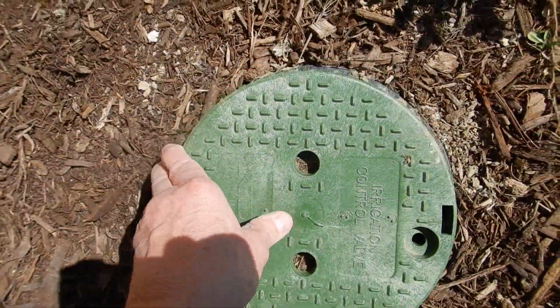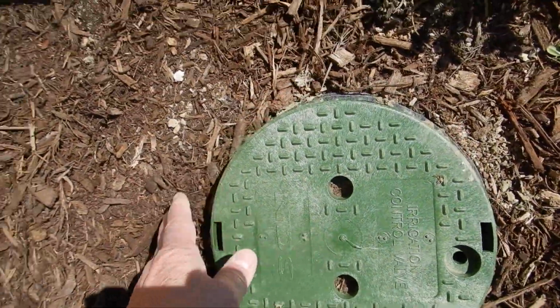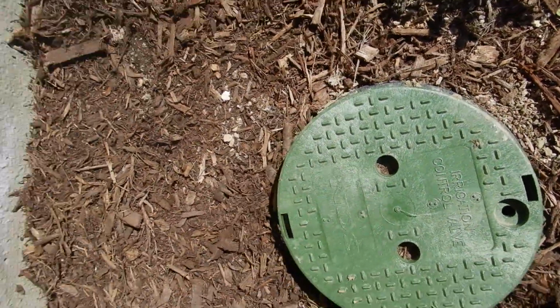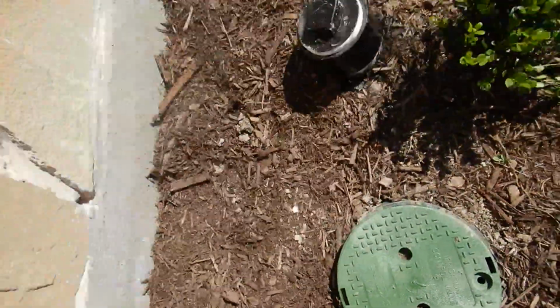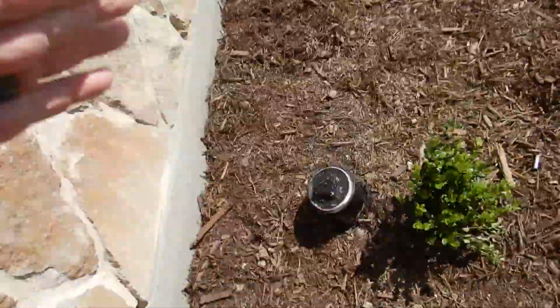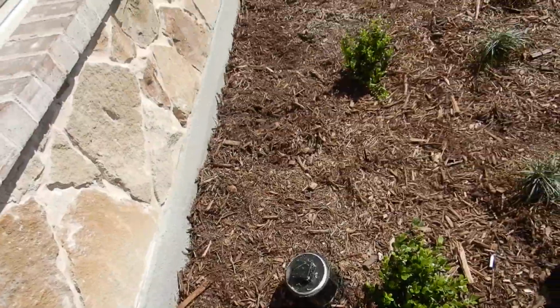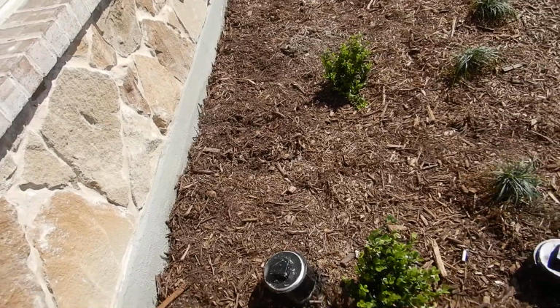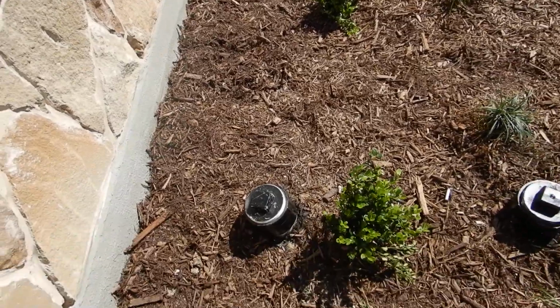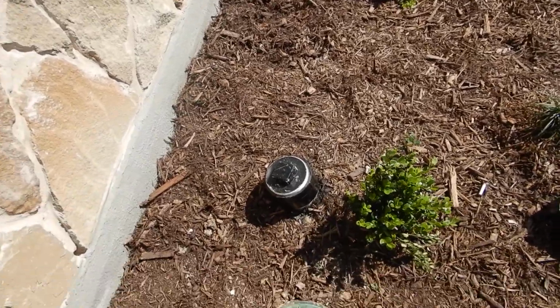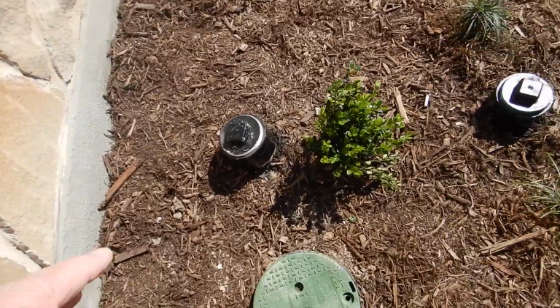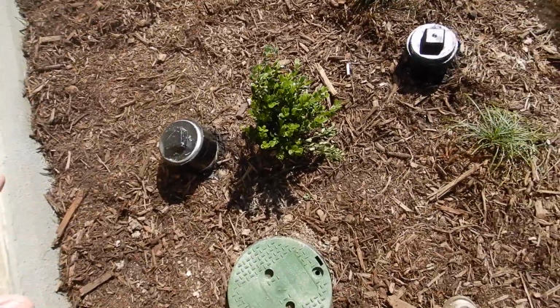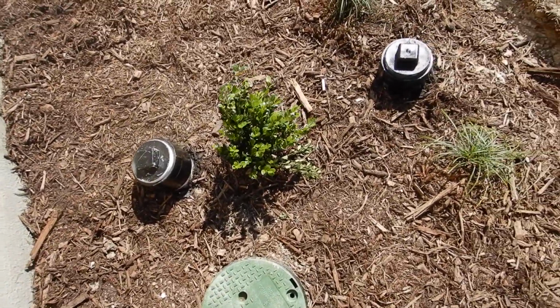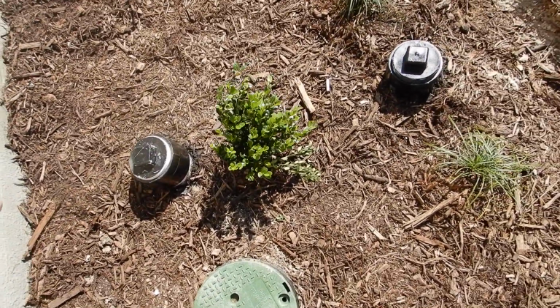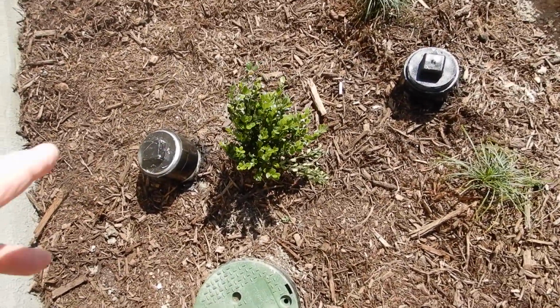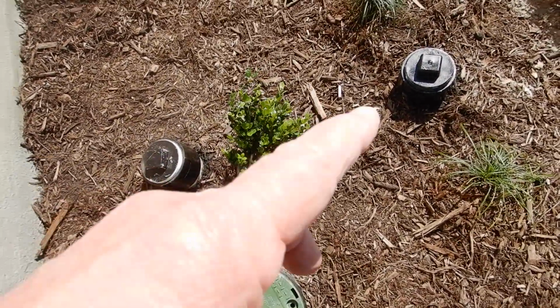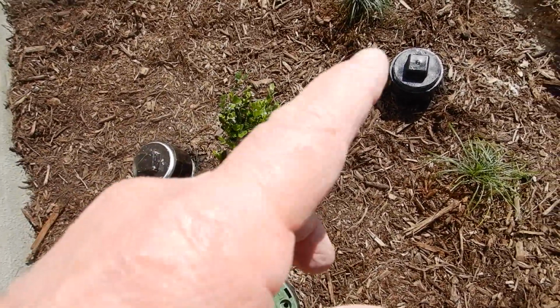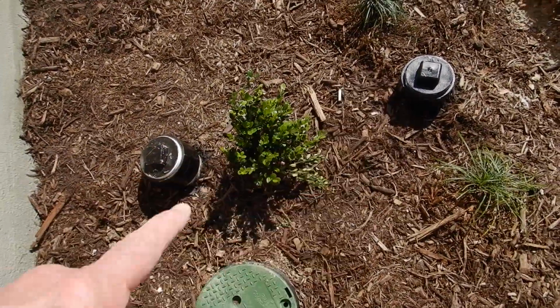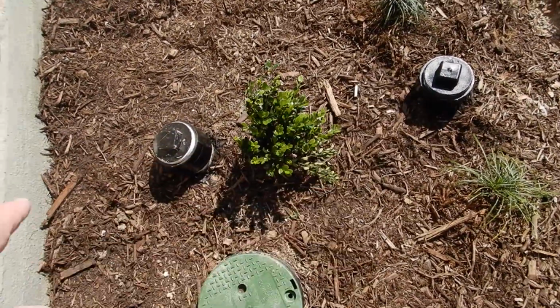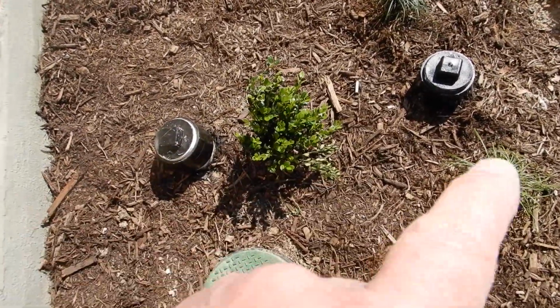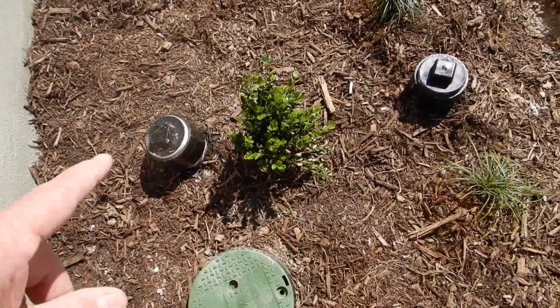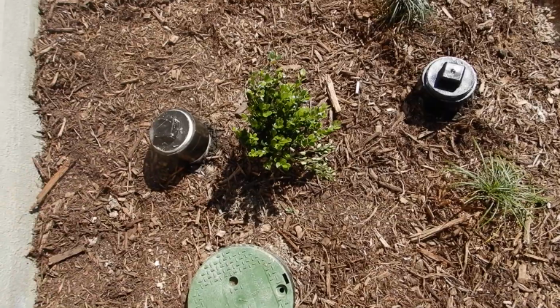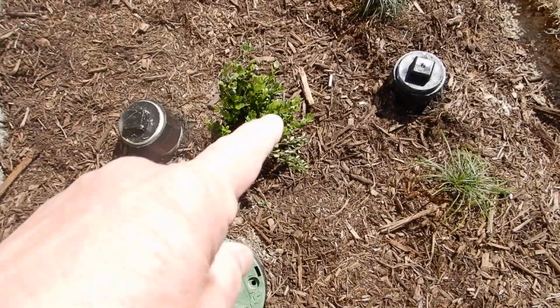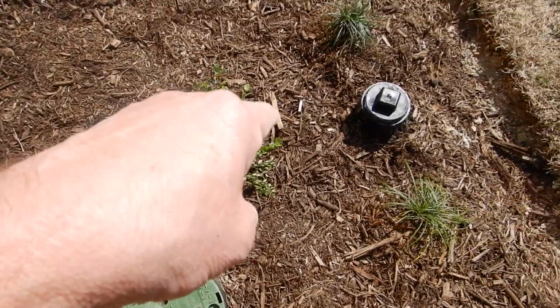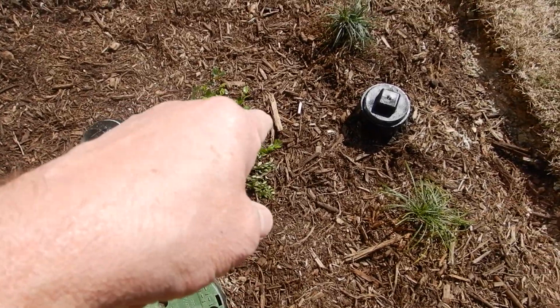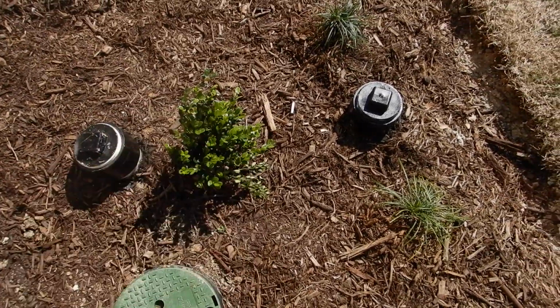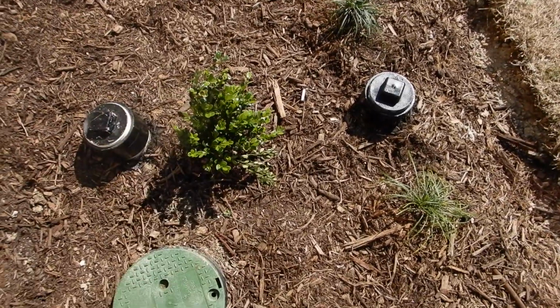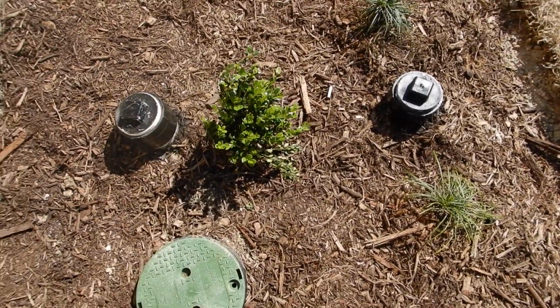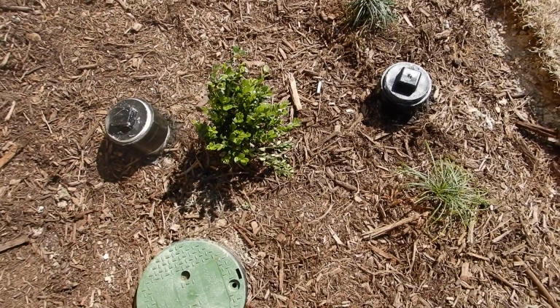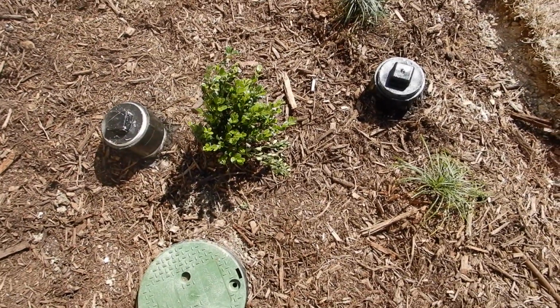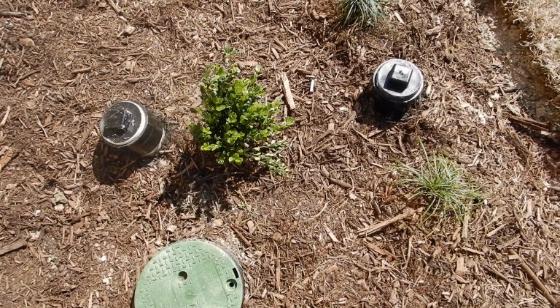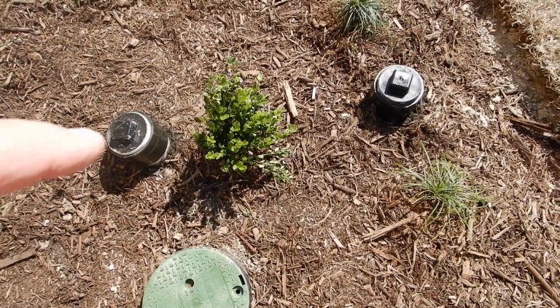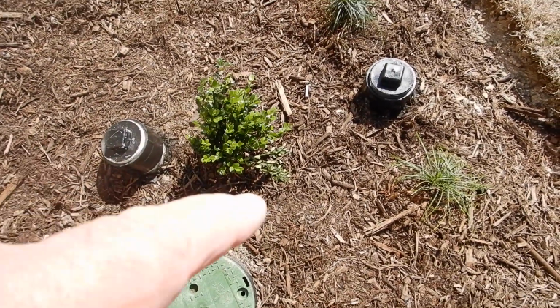We're on the north side of the front walkway. These are your main sewer clean-outs — you've got a double clean-out here for the sewer.